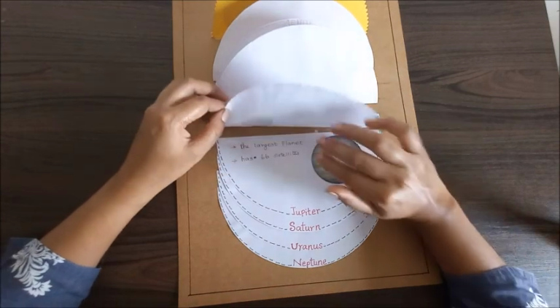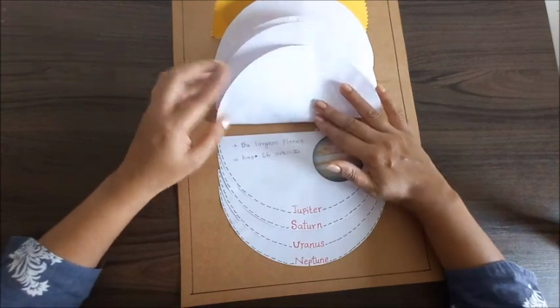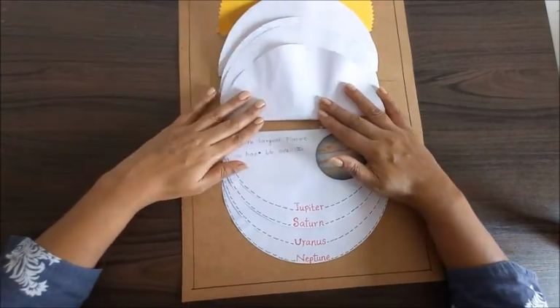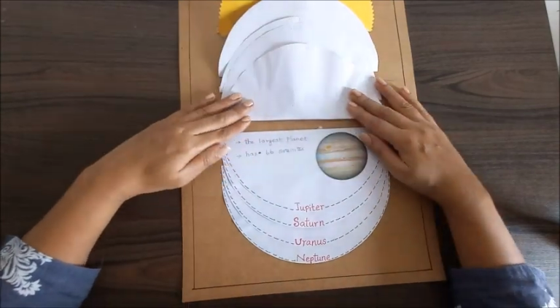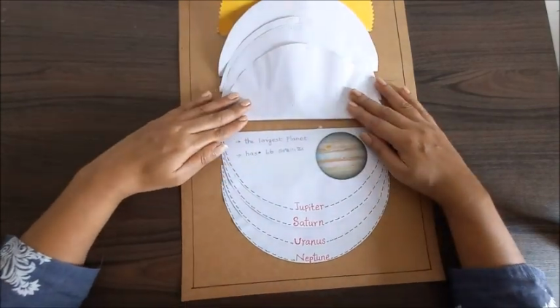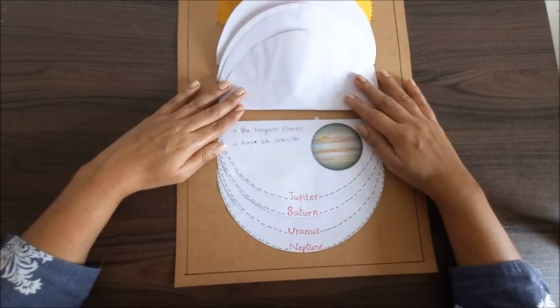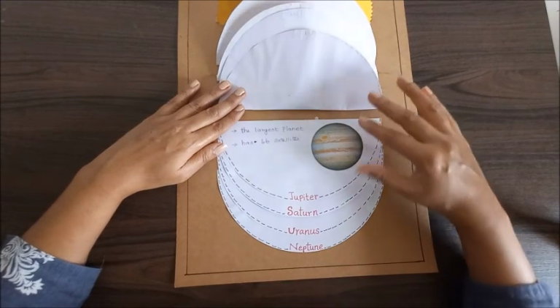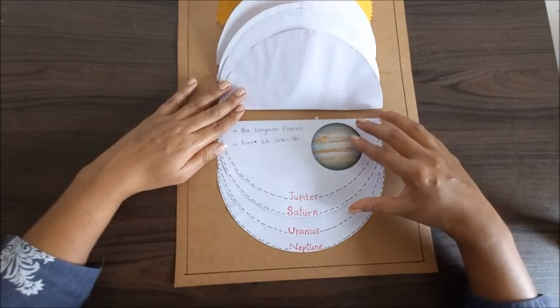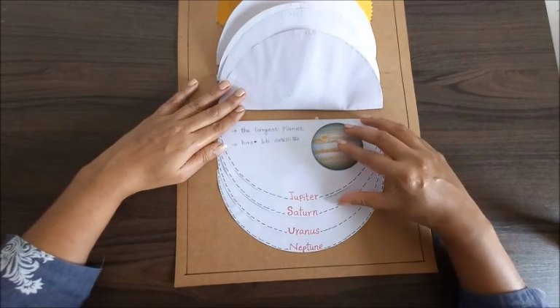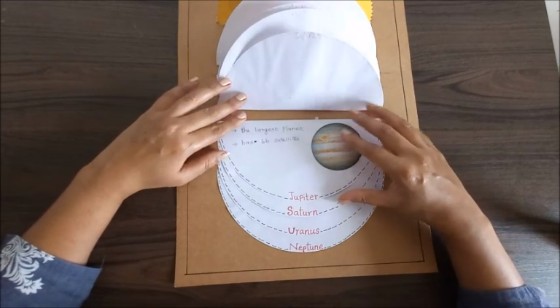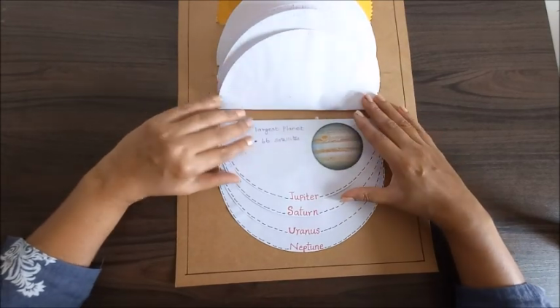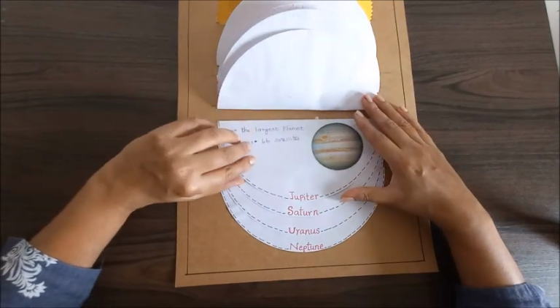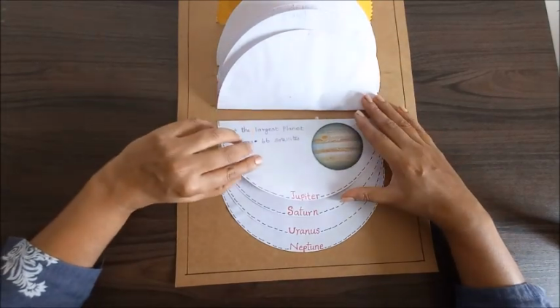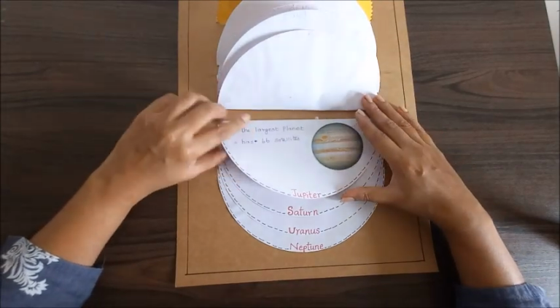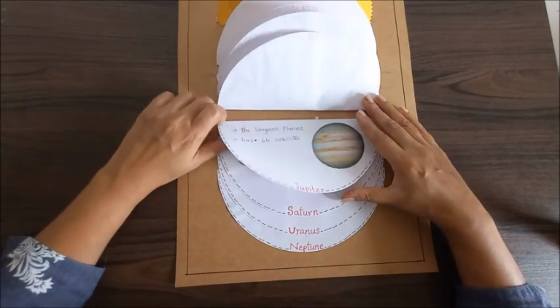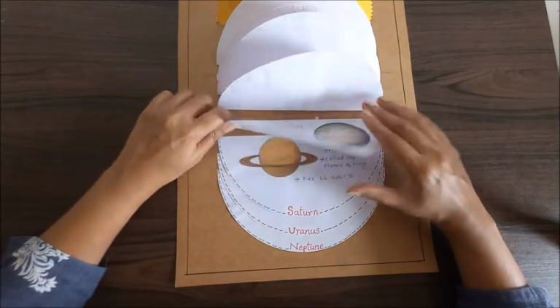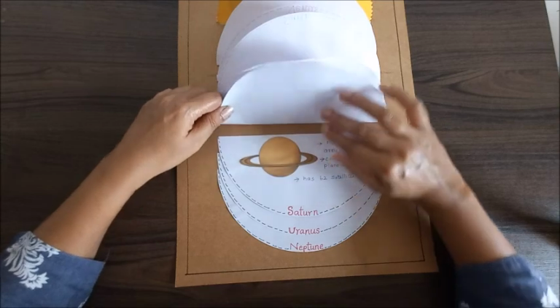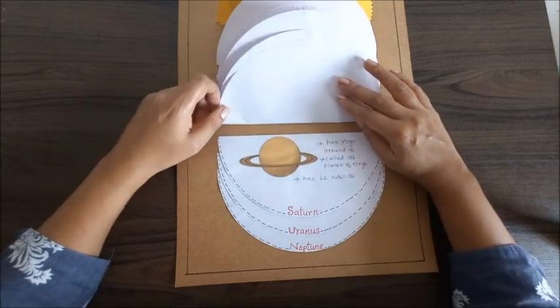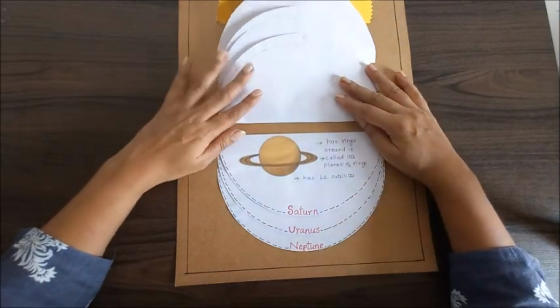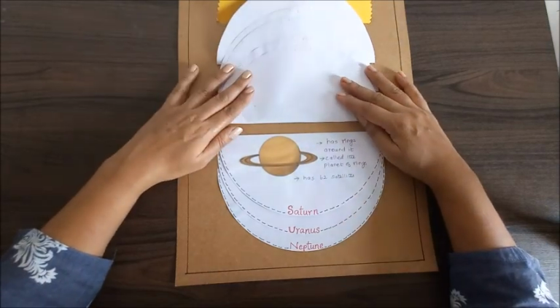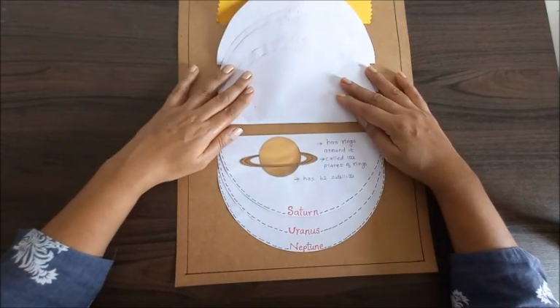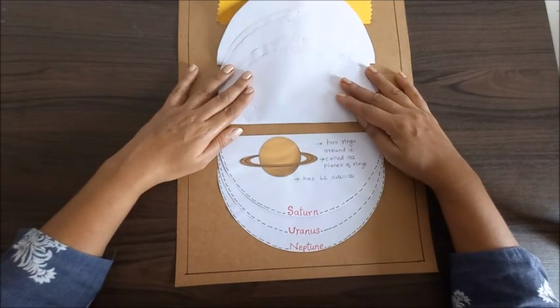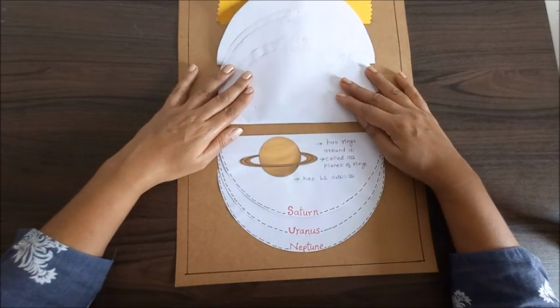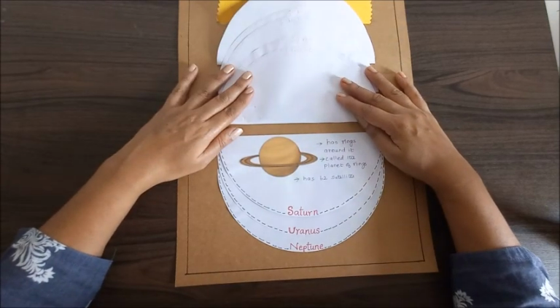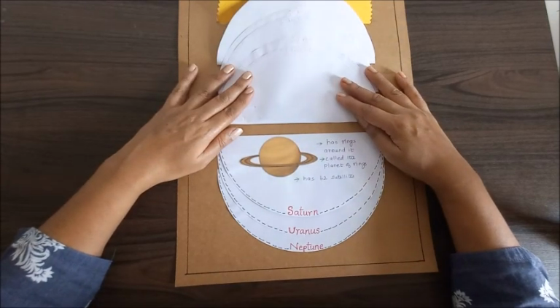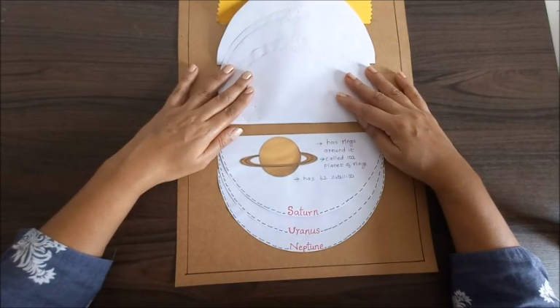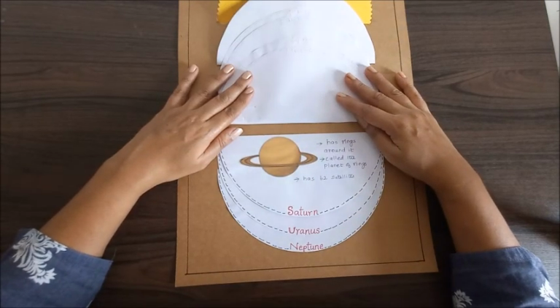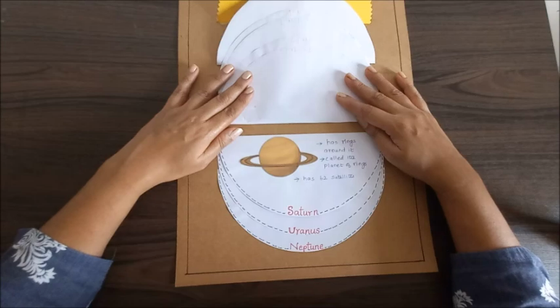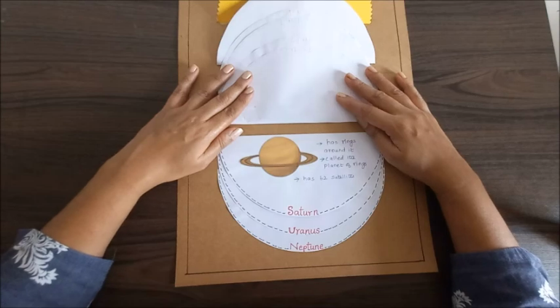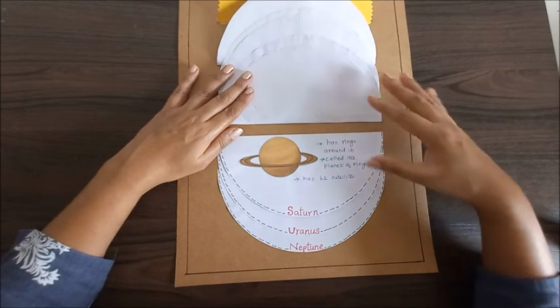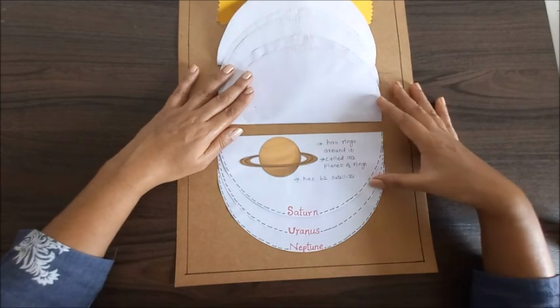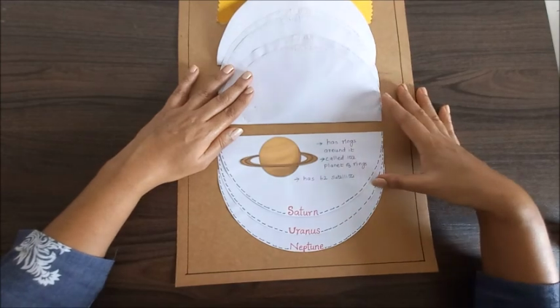Then comes Jupiter. It's the biggest and largest planet and it has 66 satellites. Then Saturn, which has rings around it — it's called the planet of rings — and it has 62 satellites.